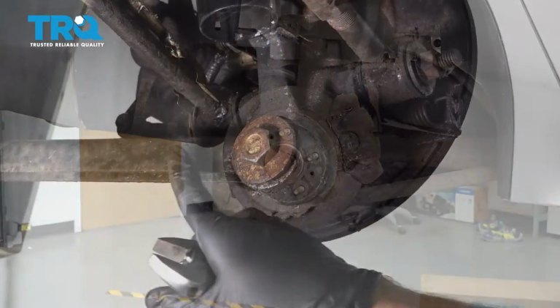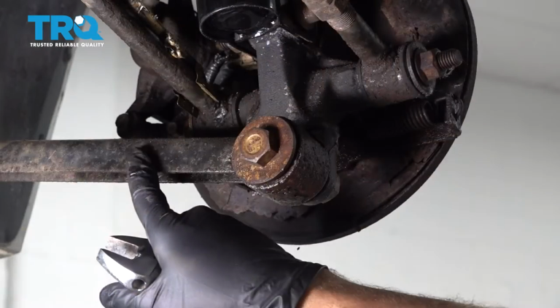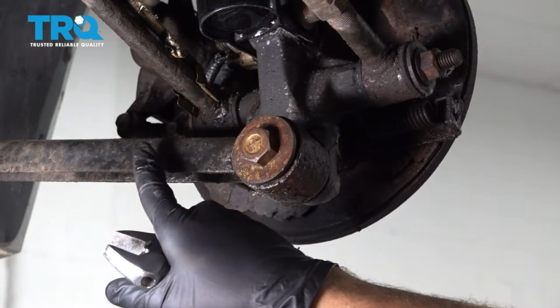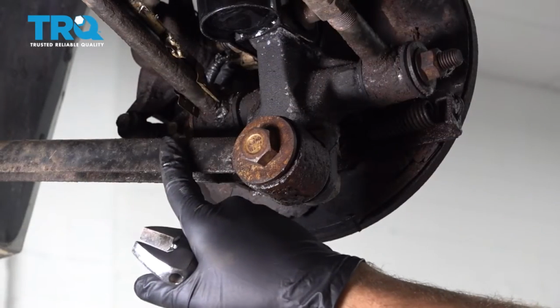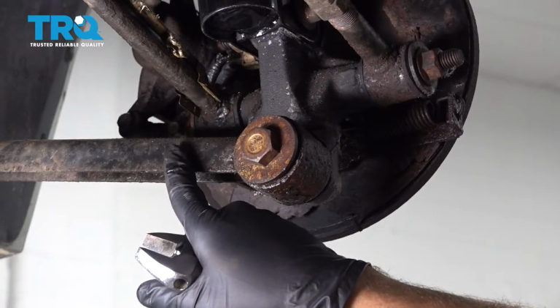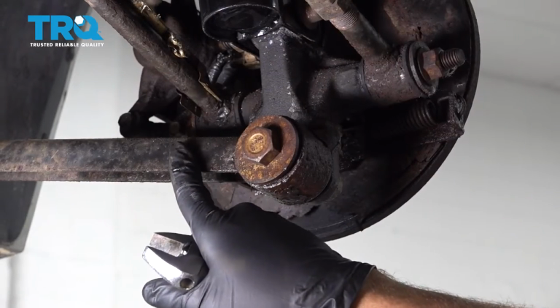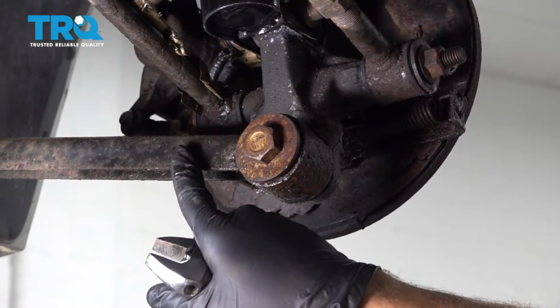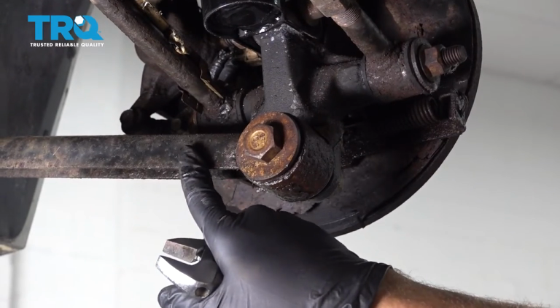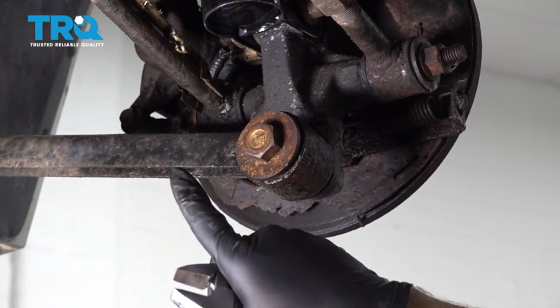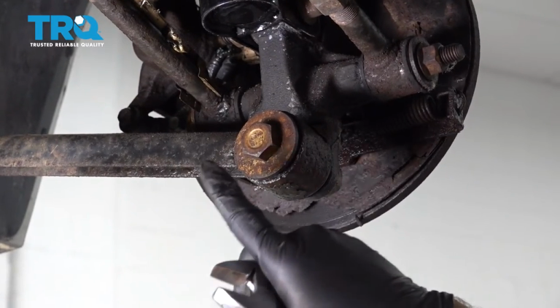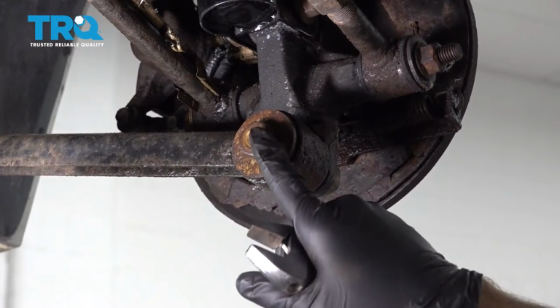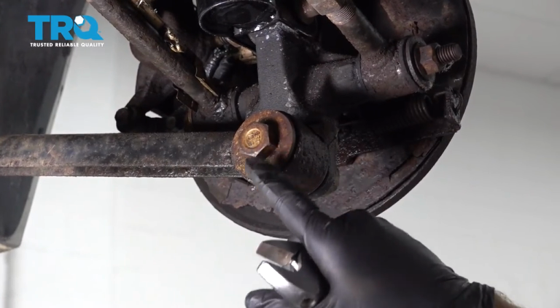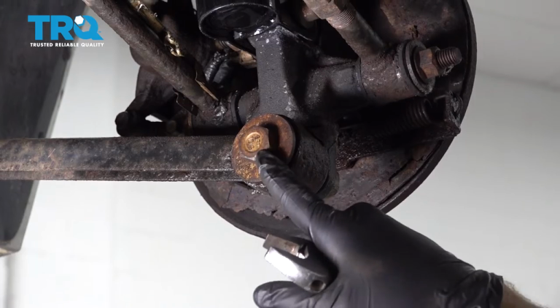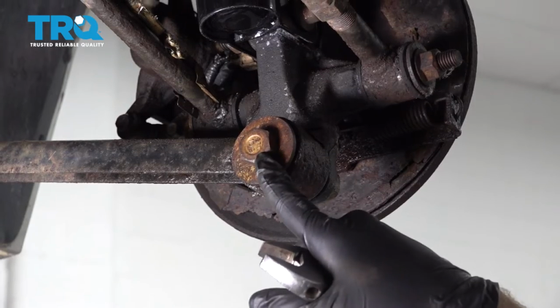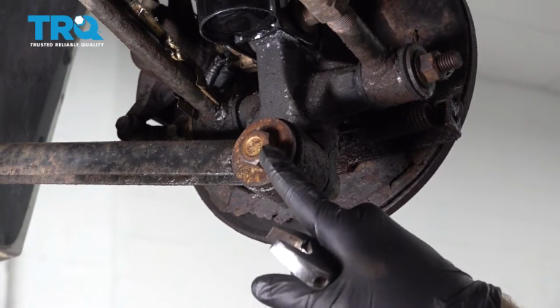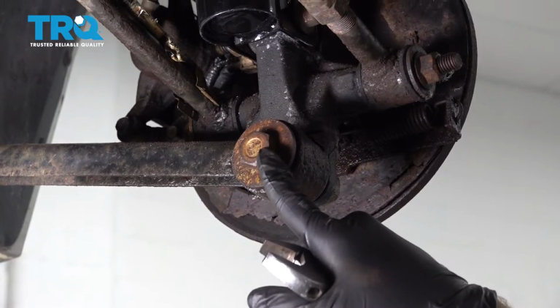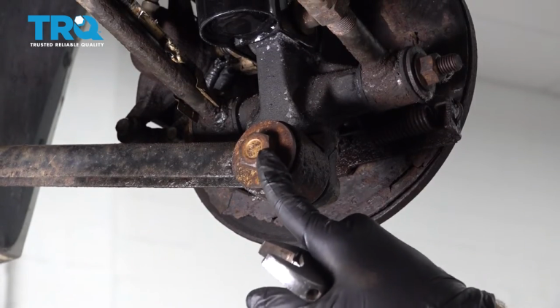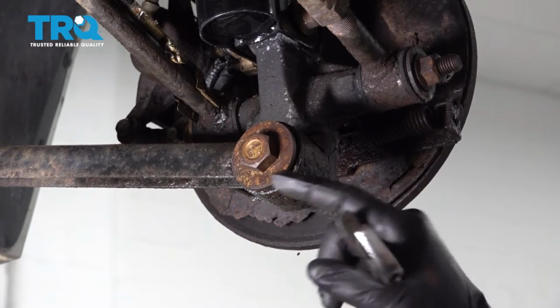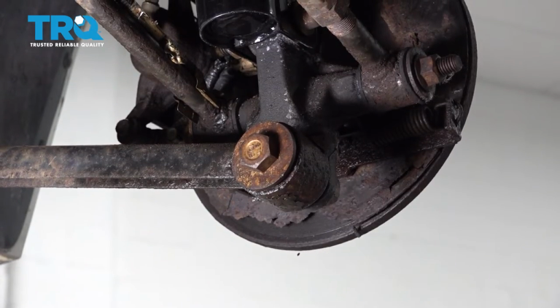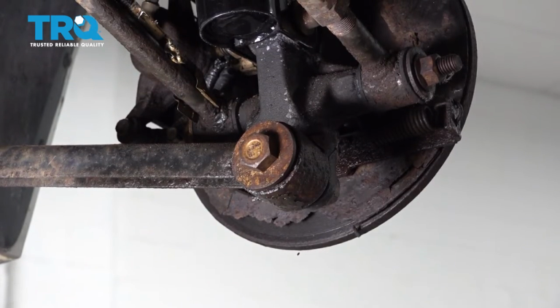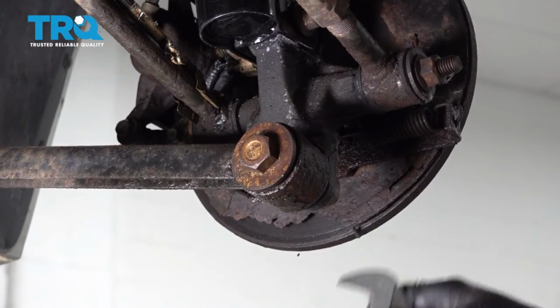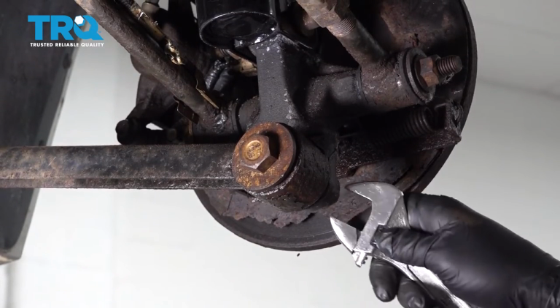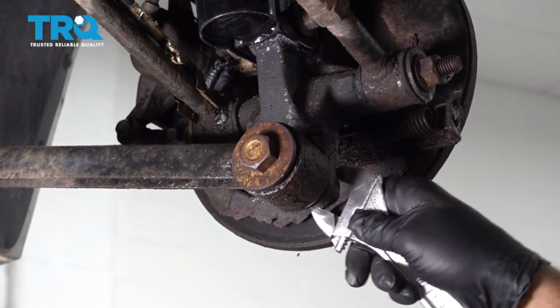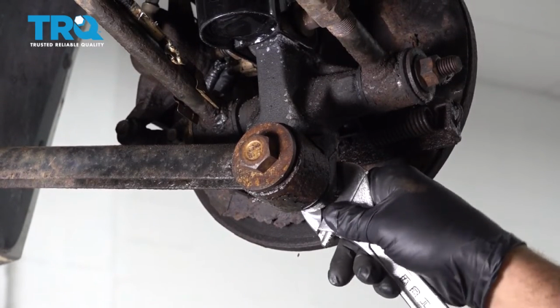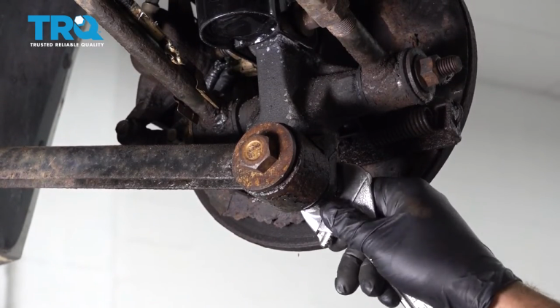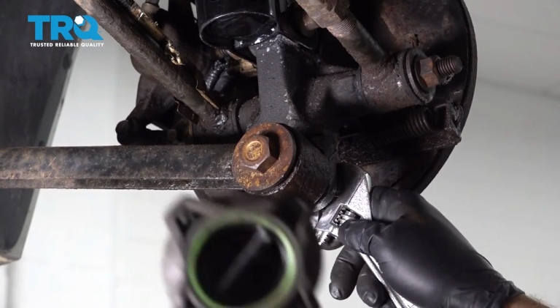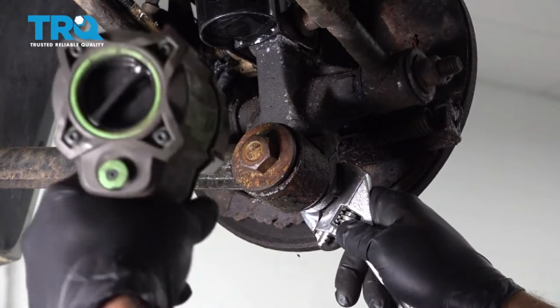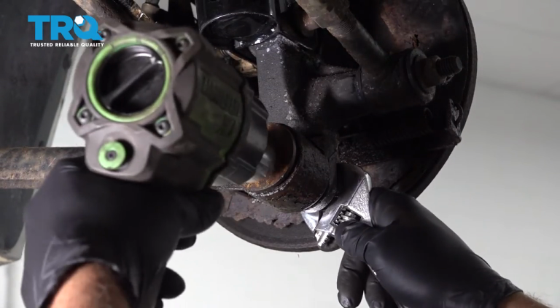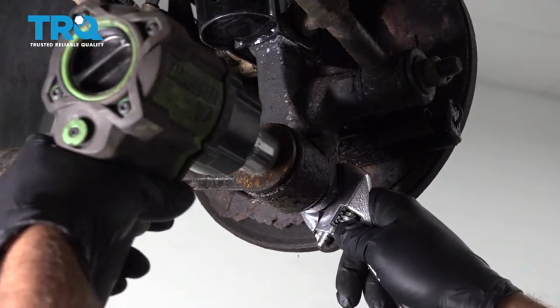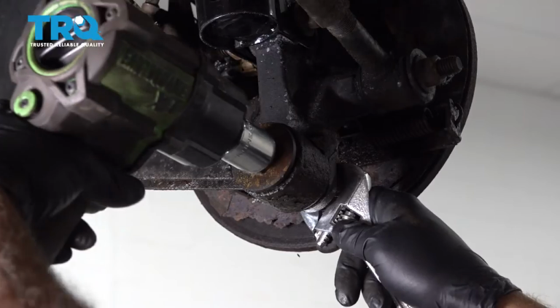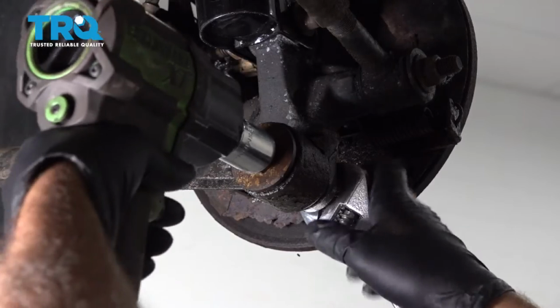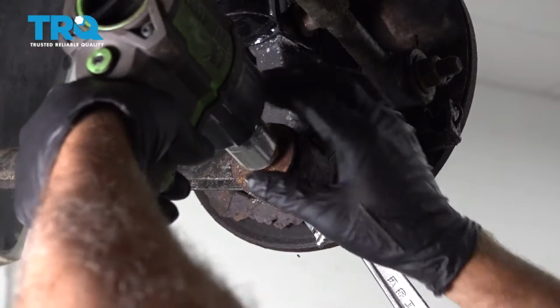On our passenger side lower trailing arm here, we're going to use a 15-16 socket on this side and adjust a little wrench on the other to hold that nut. Let's go ahead and remove that bolt.